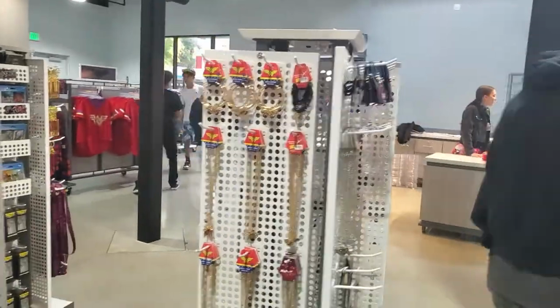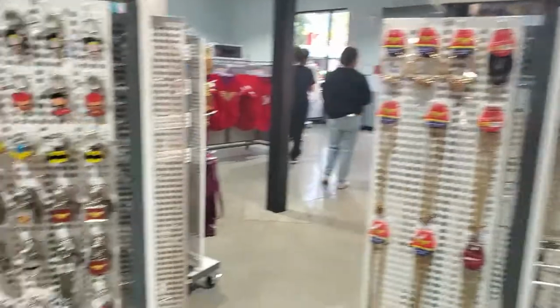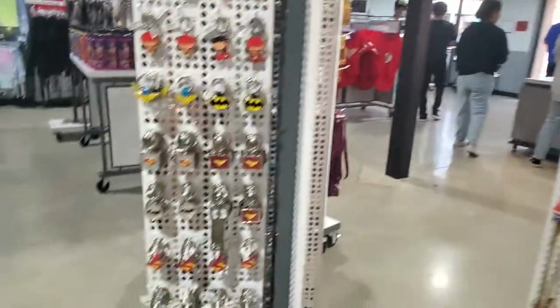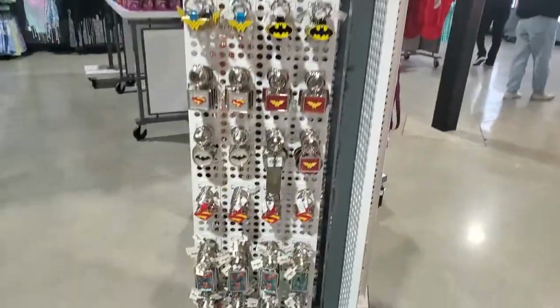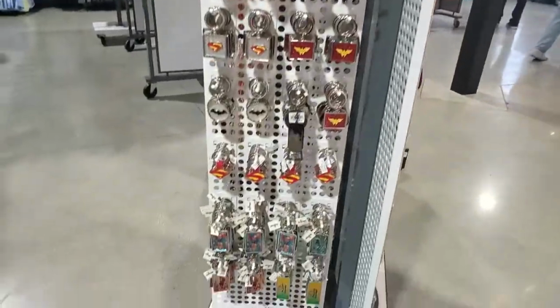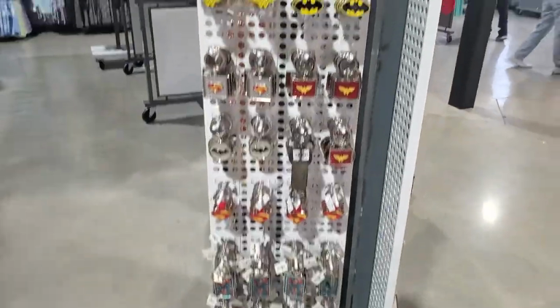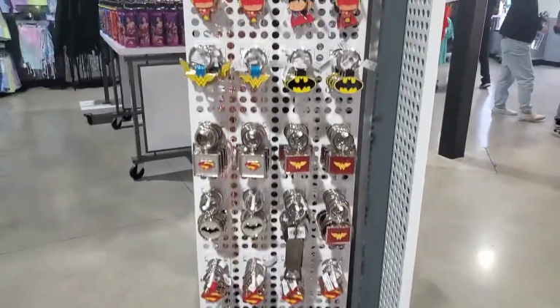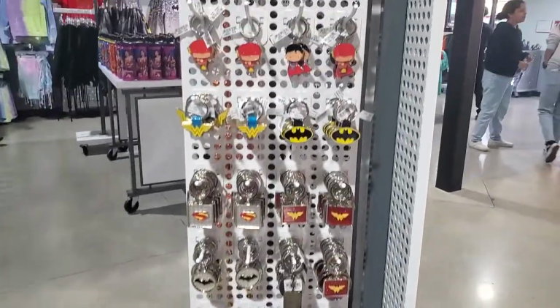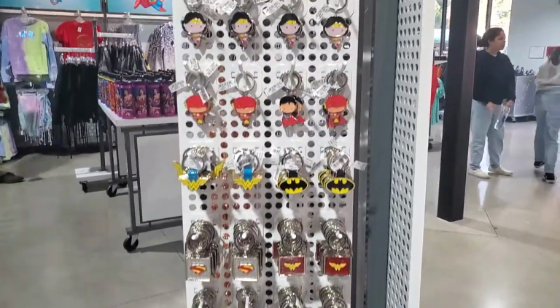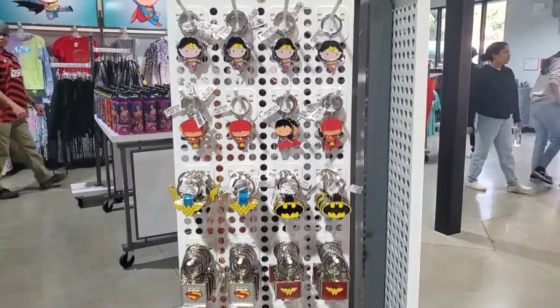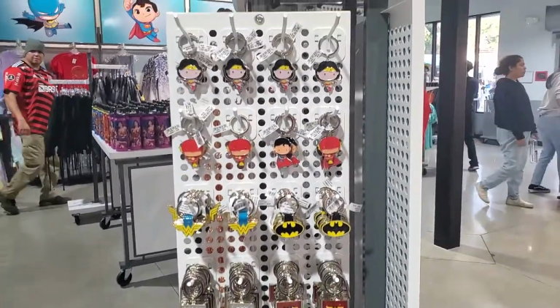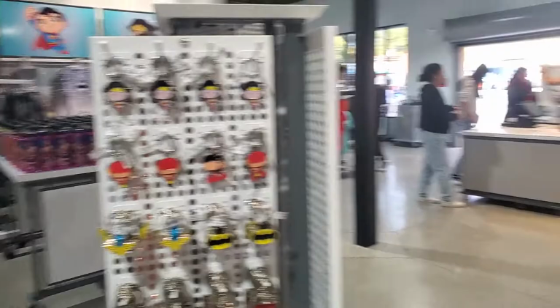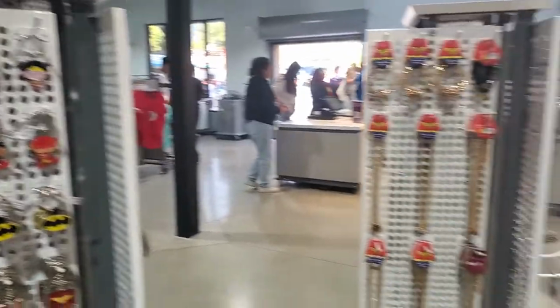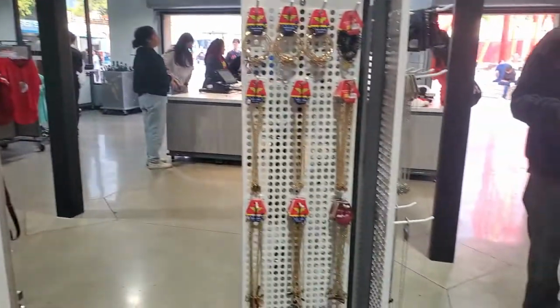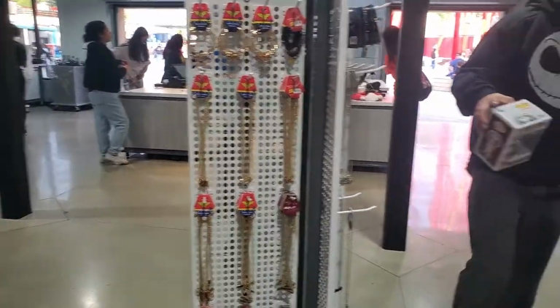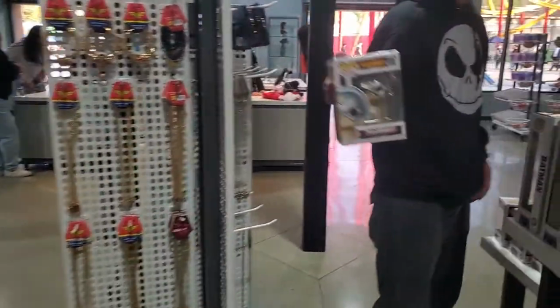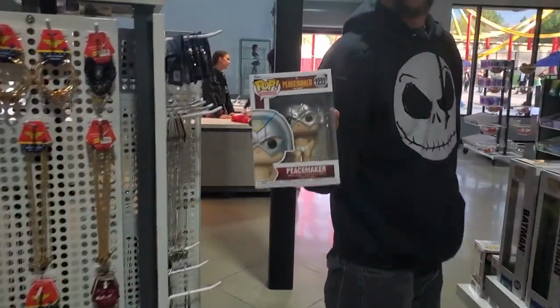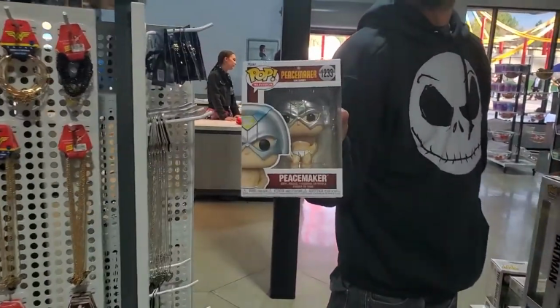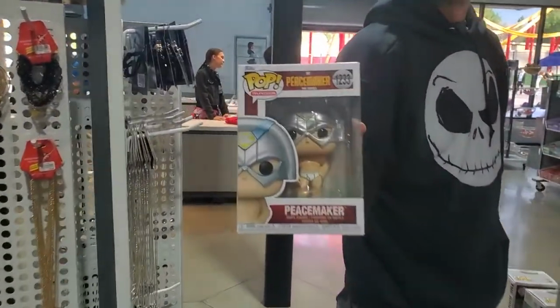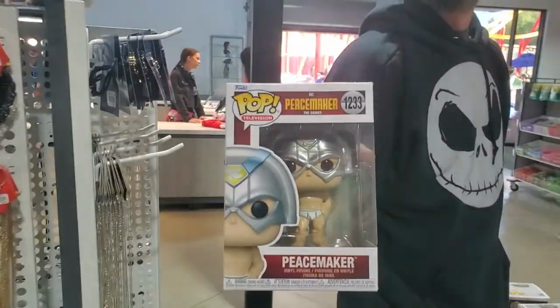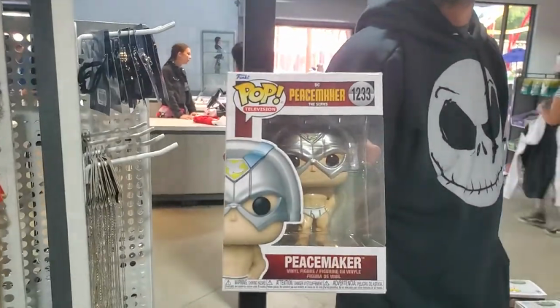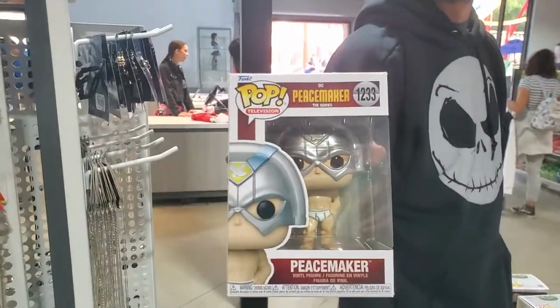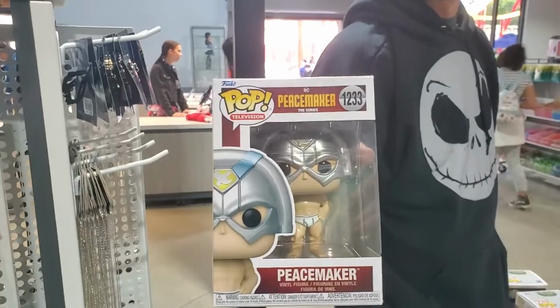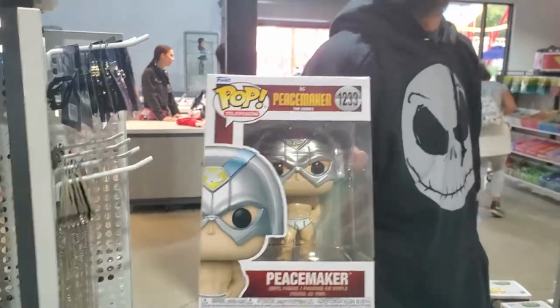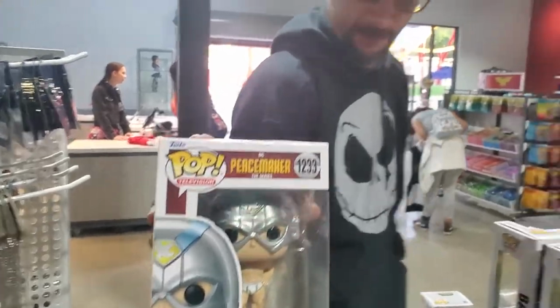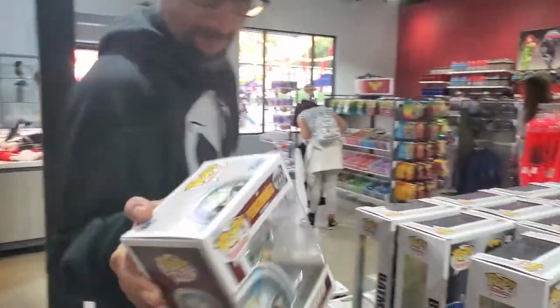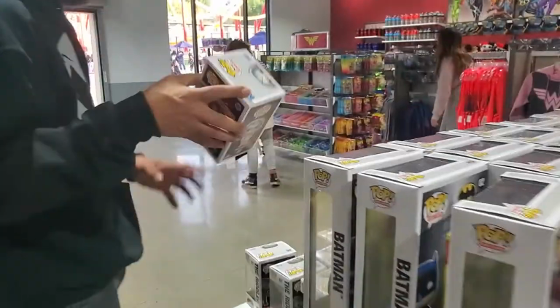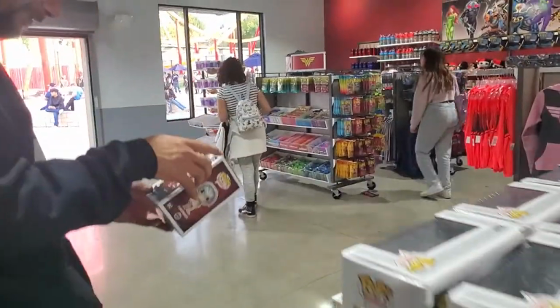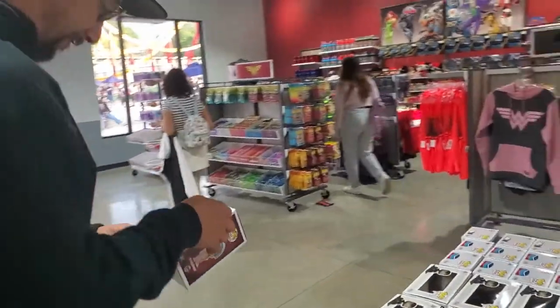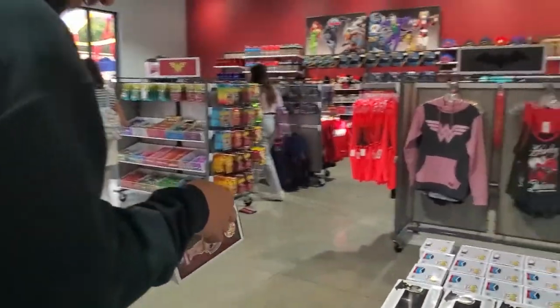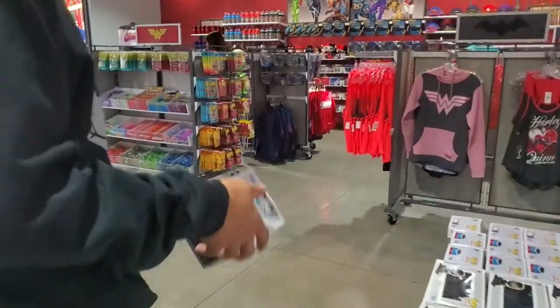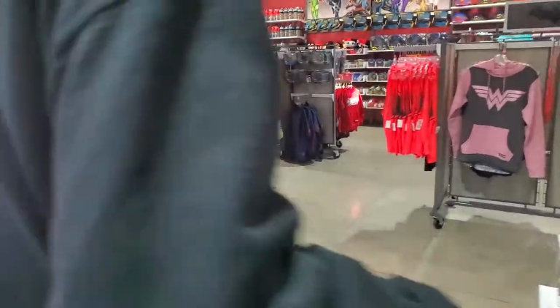Got your keychains. Some necklaces. Peacemaker is — and Chonies. My daughters hate when I call them Chonies.